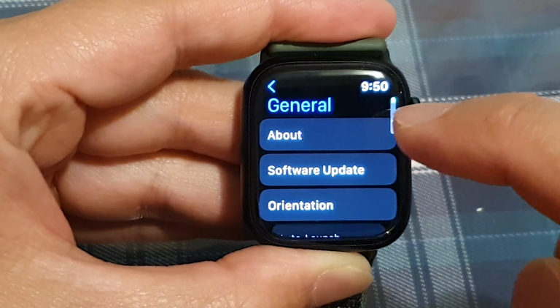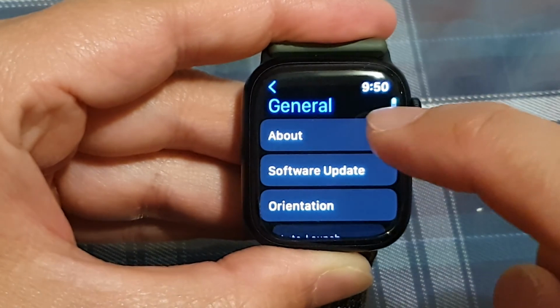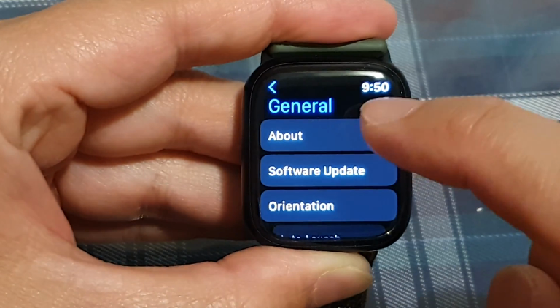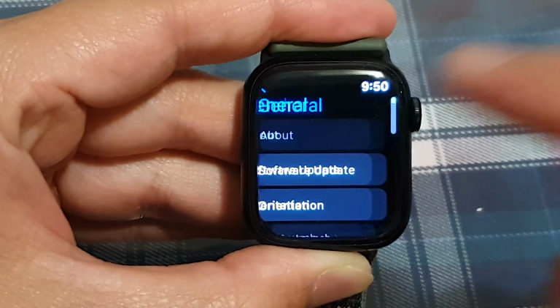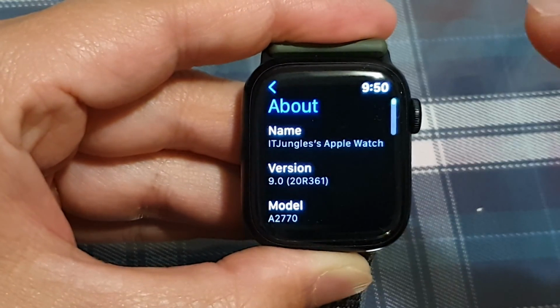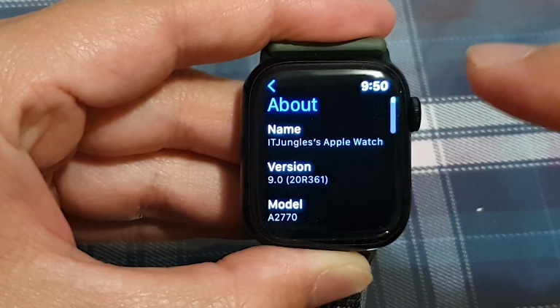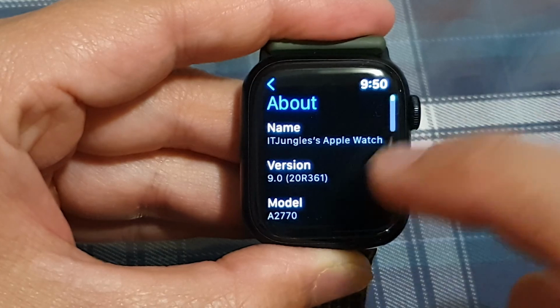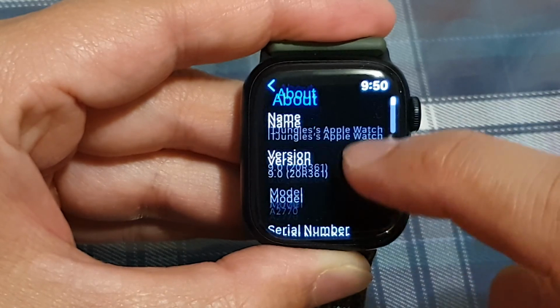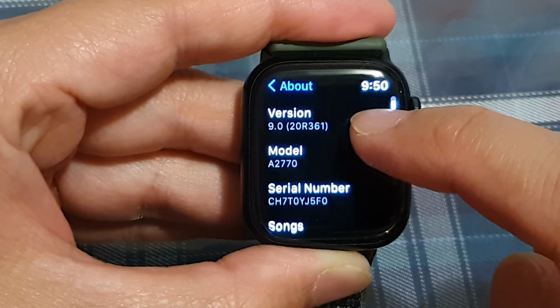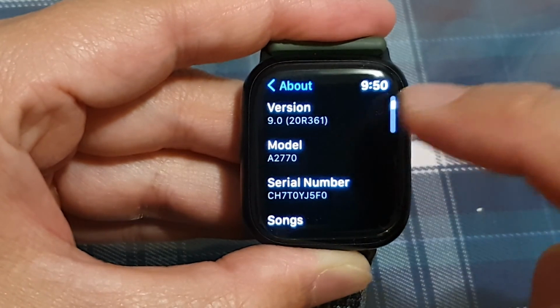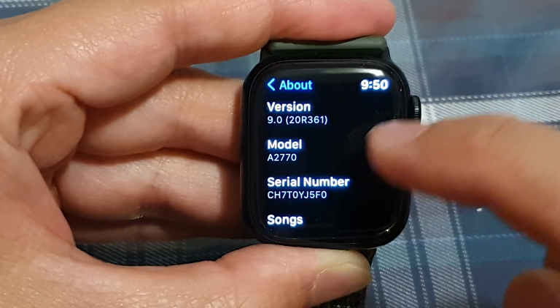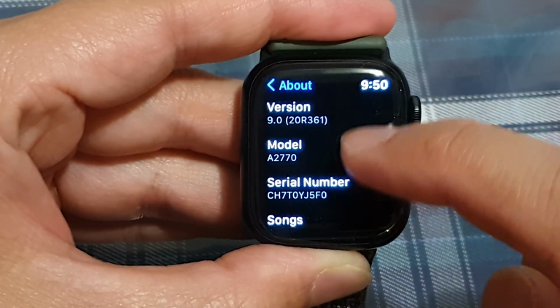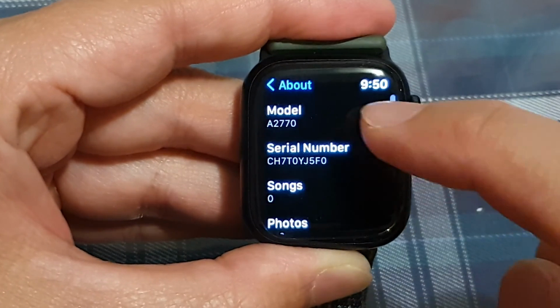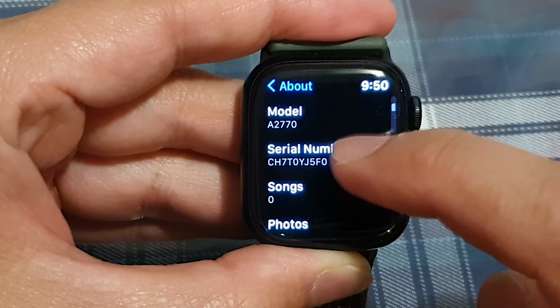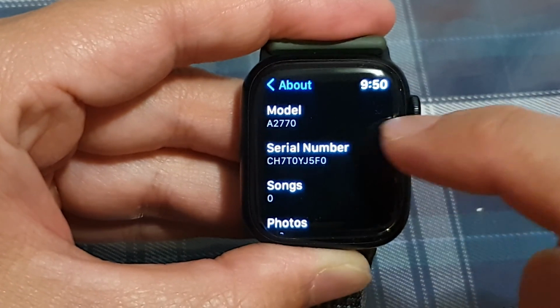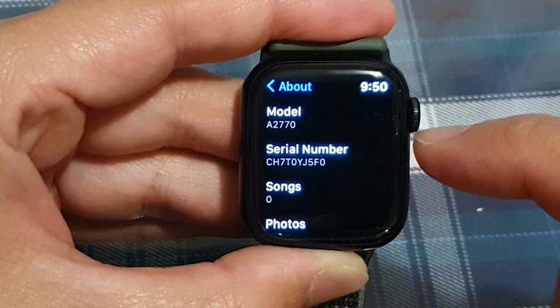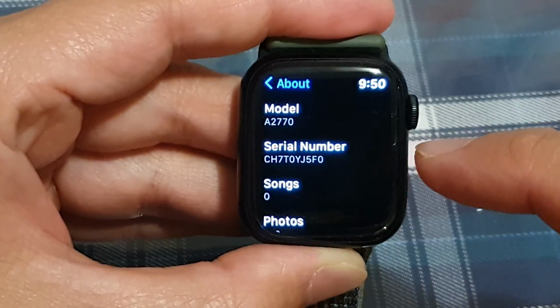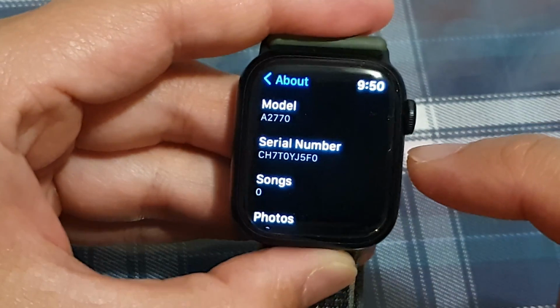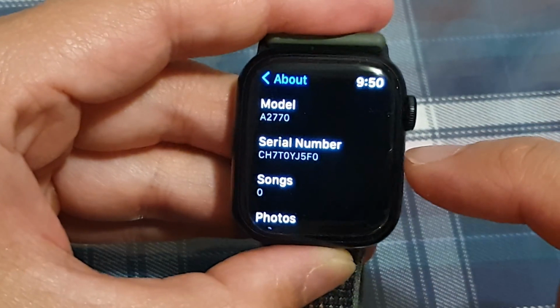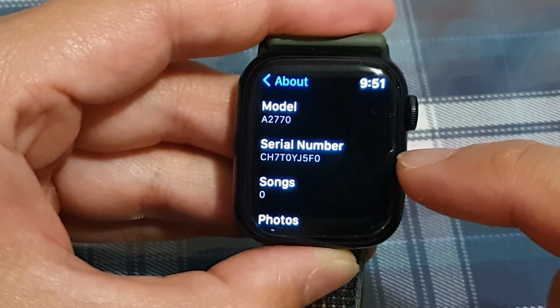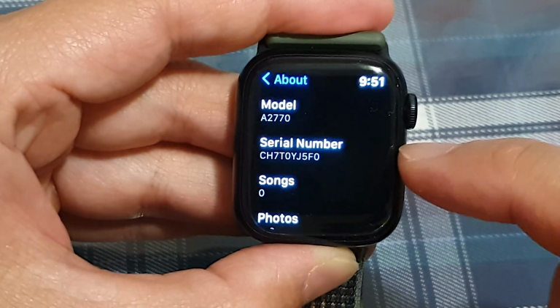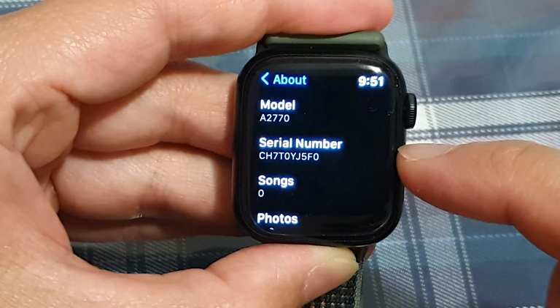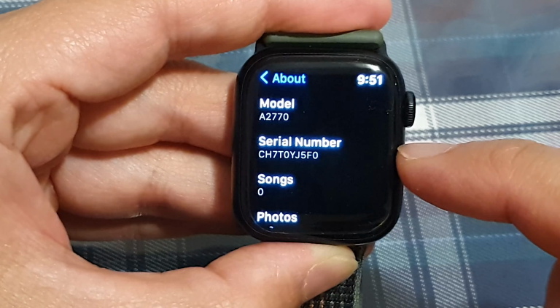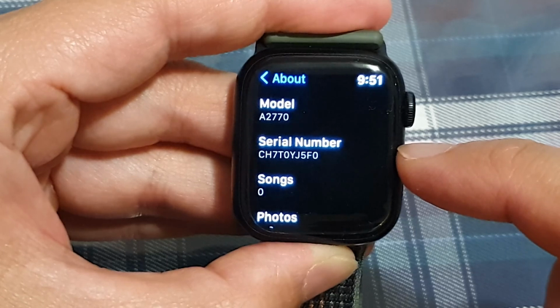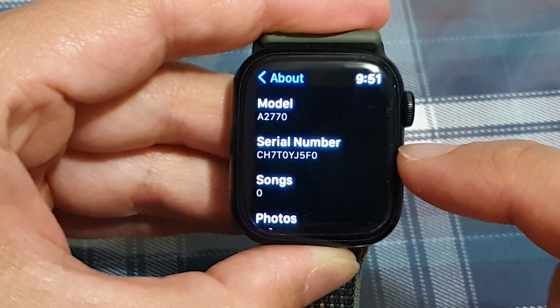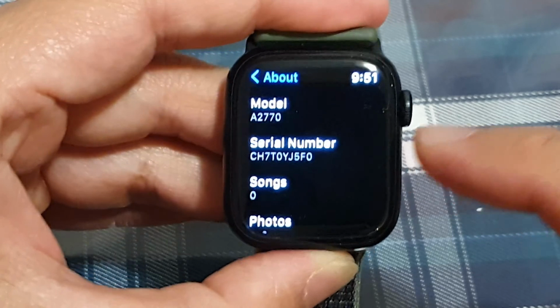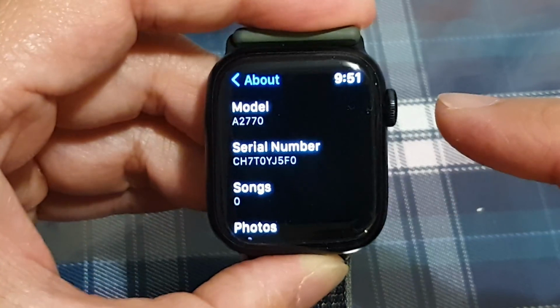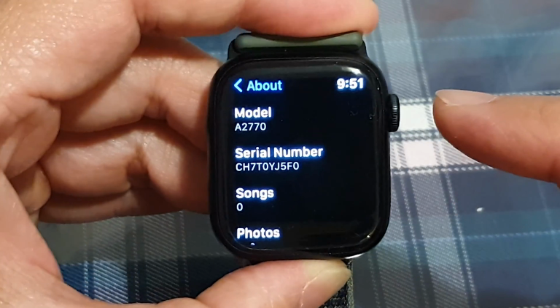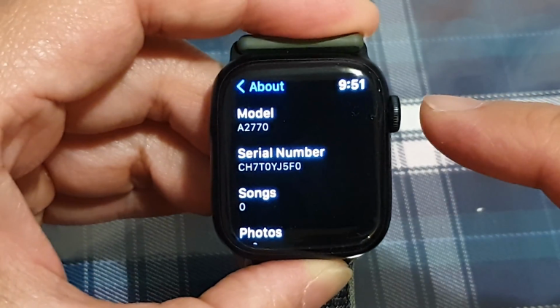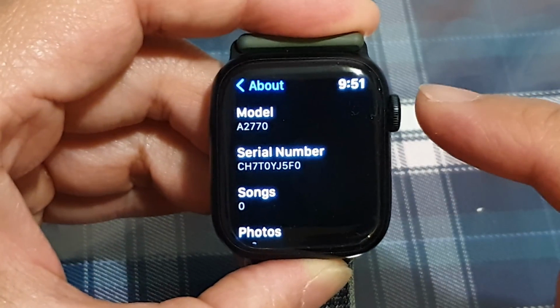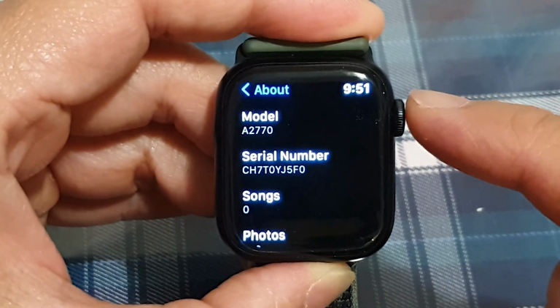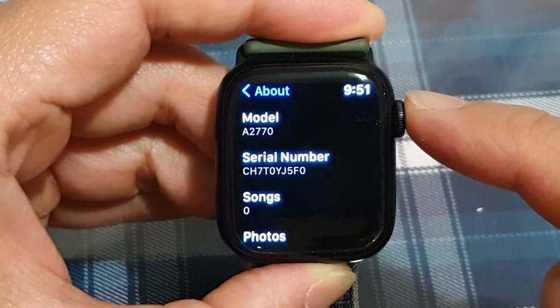Next, tap on About and swipe up to scroll down. In here you will be able to find the serial number for your Apple Watch Series 8.